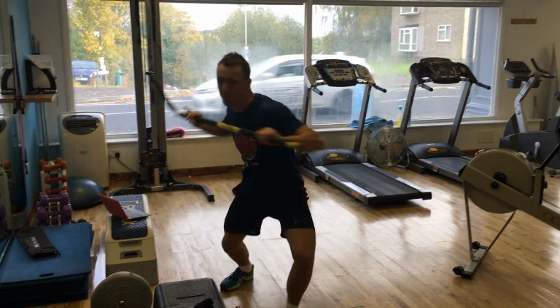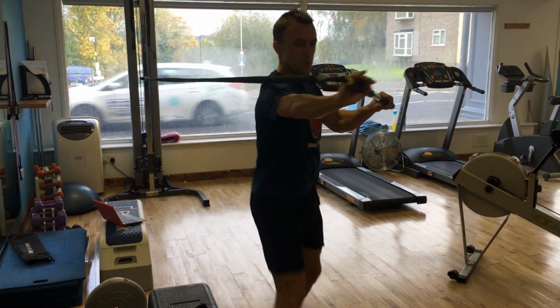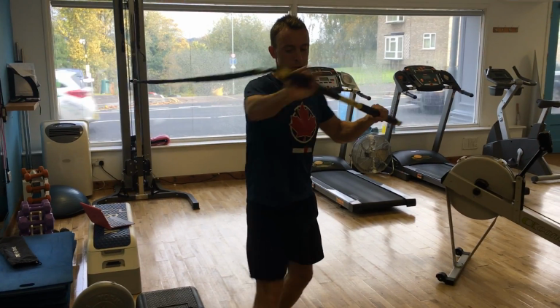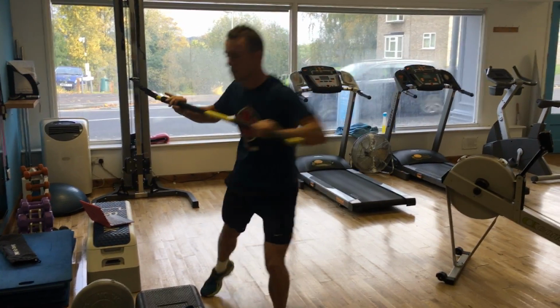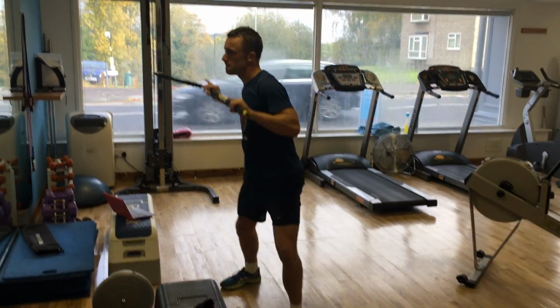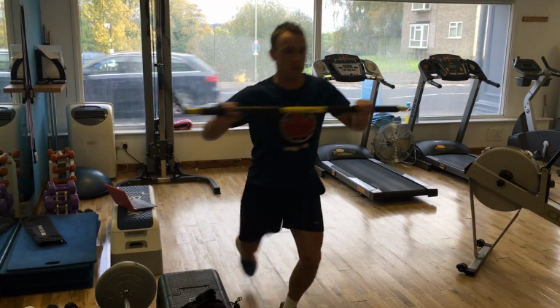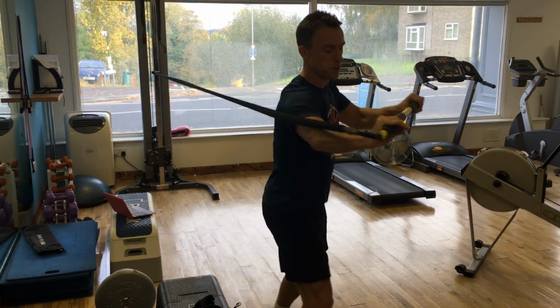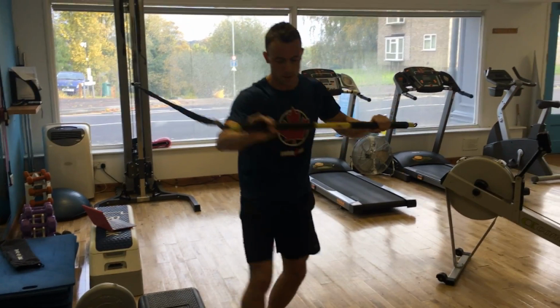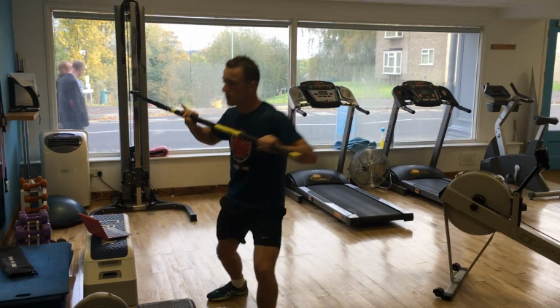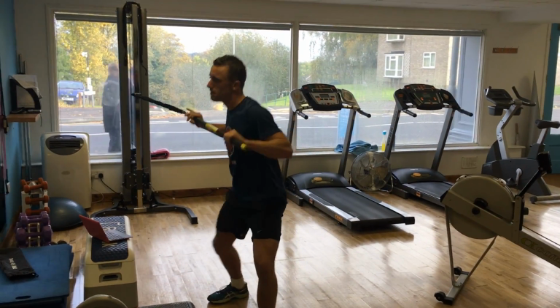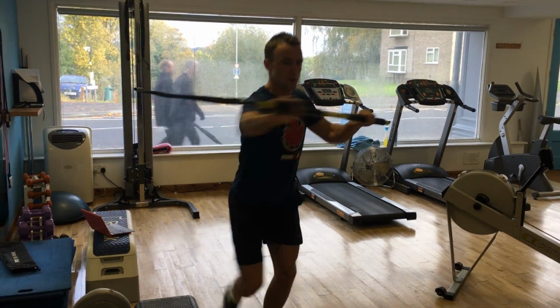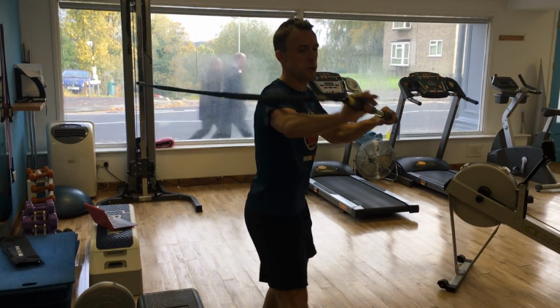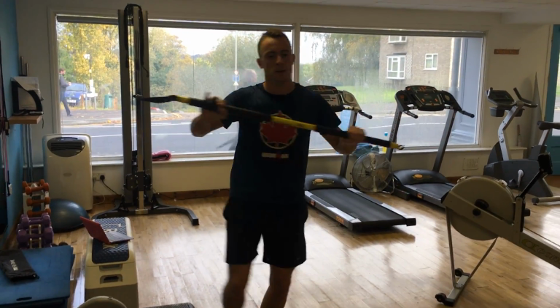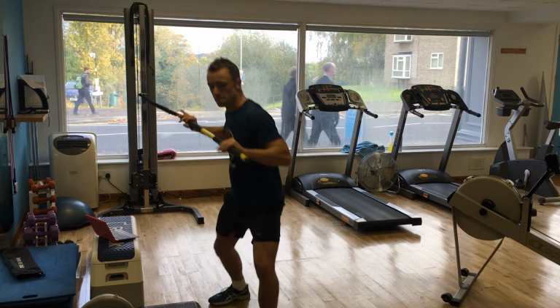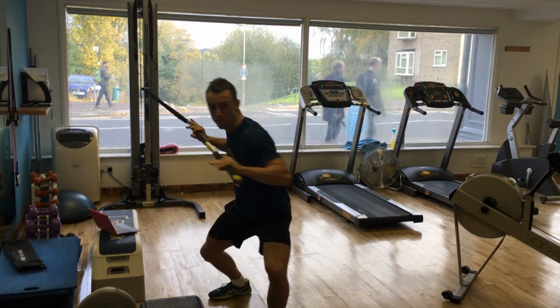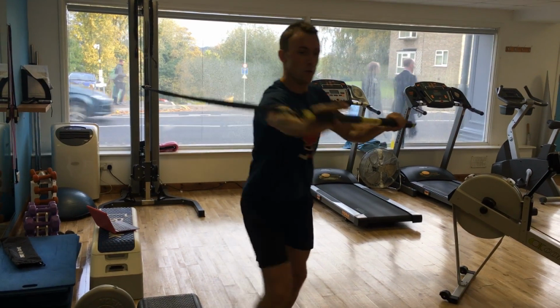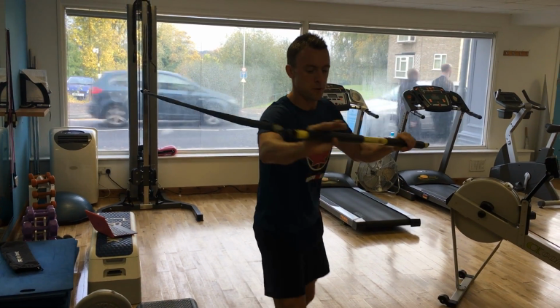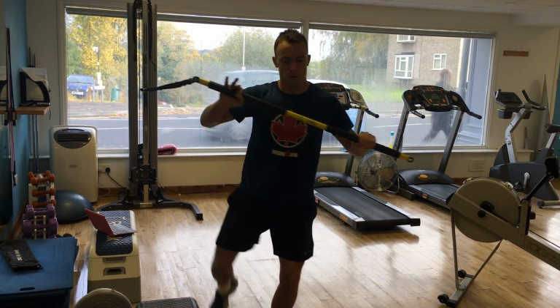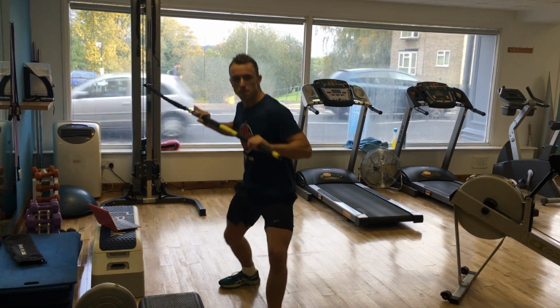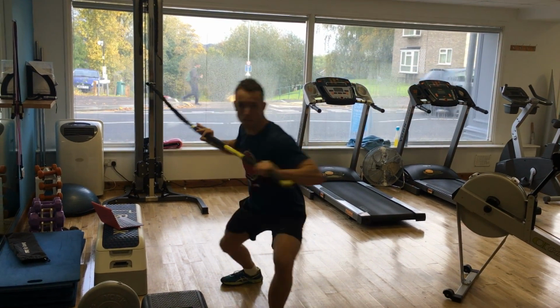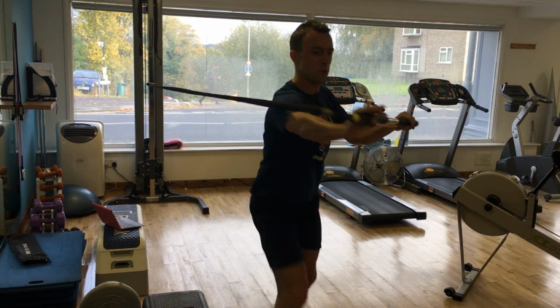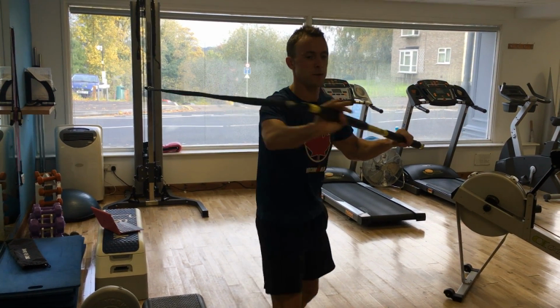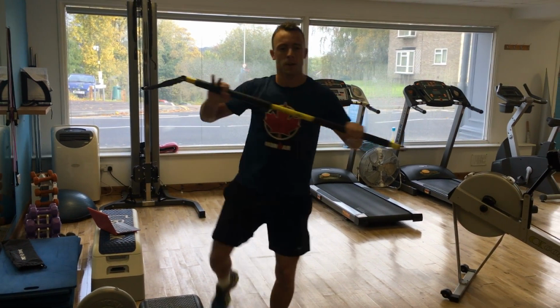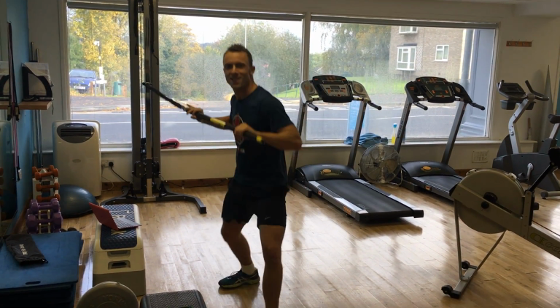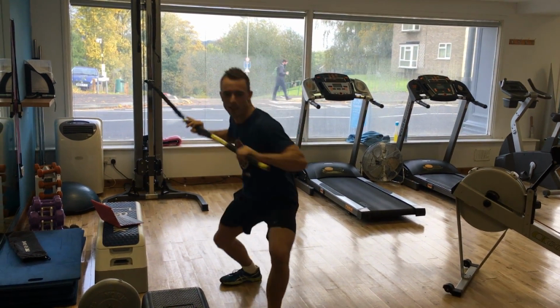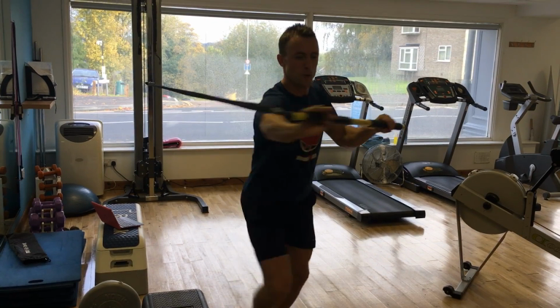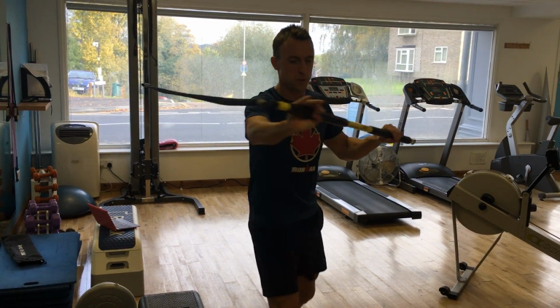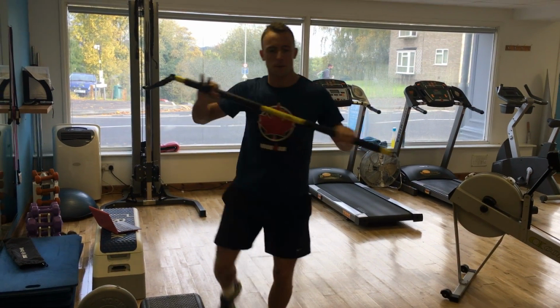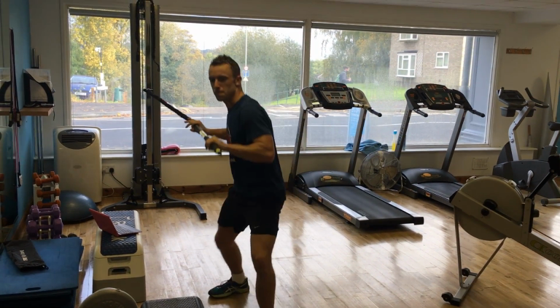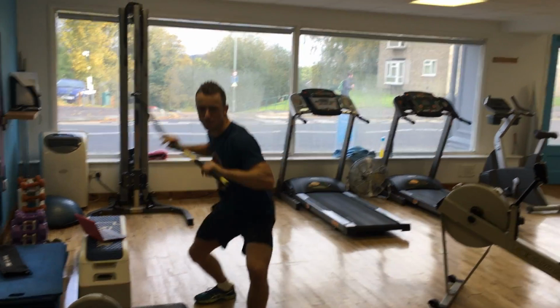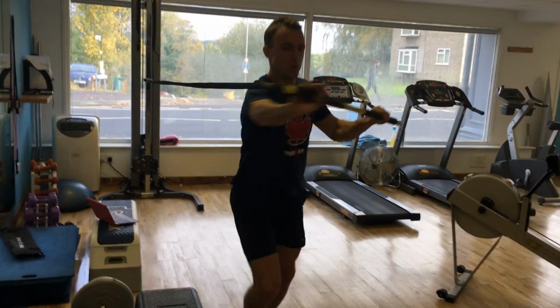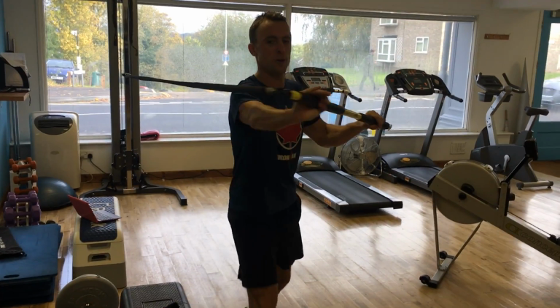Pass it through. So this works on the speed of the ball with the pass. You can drive it through. Resistance all the while. There we go. And relax.